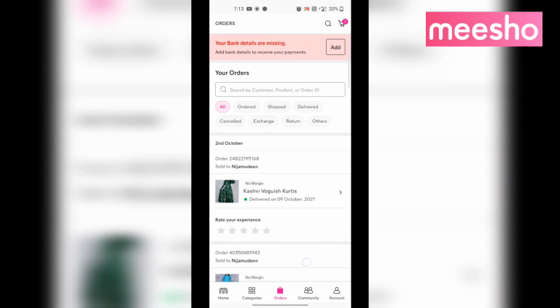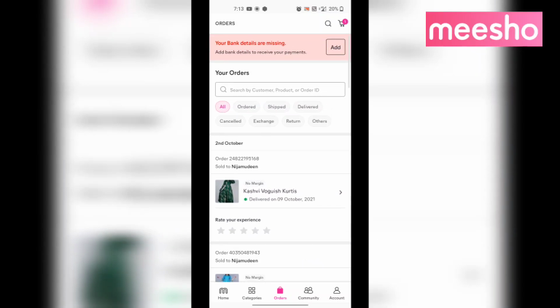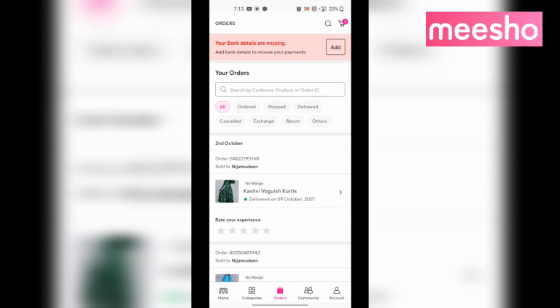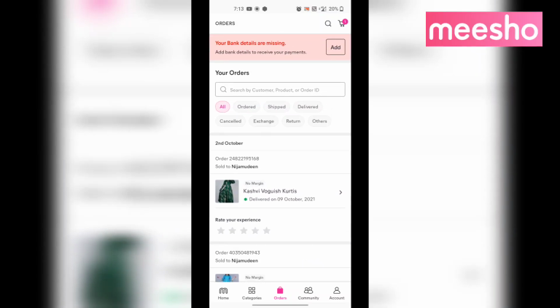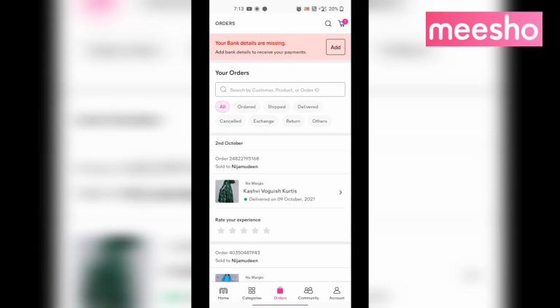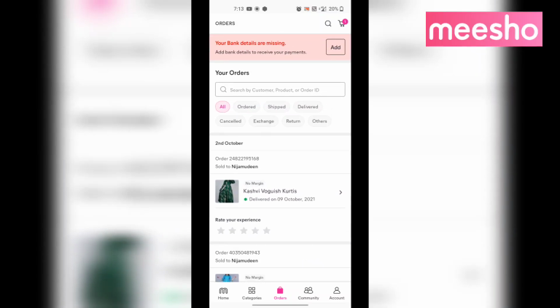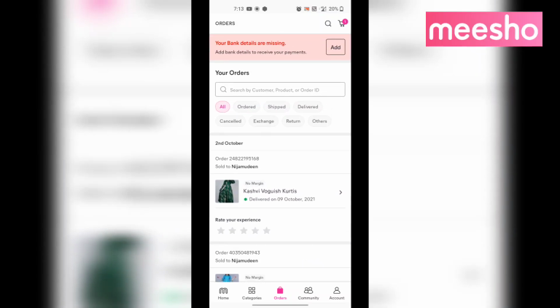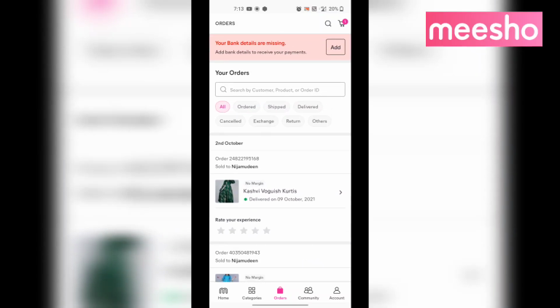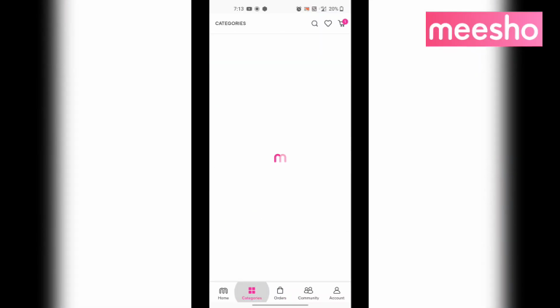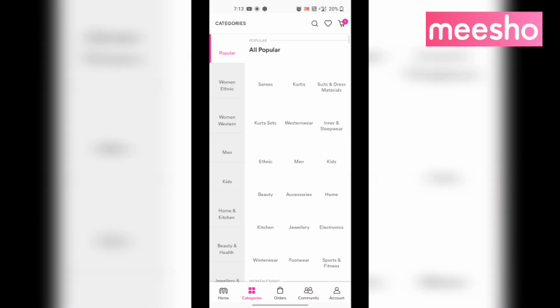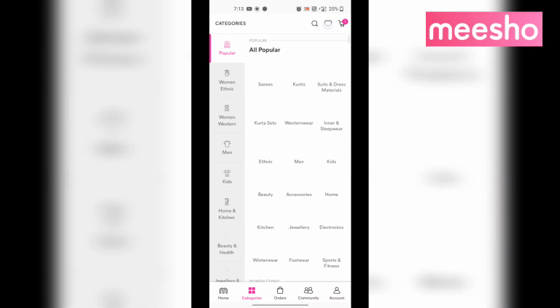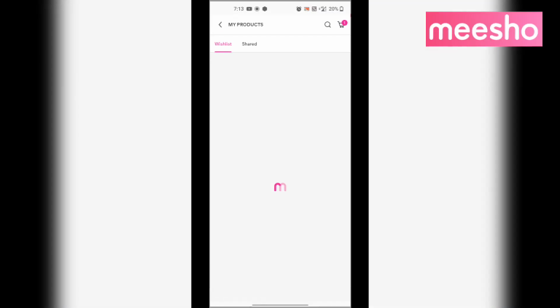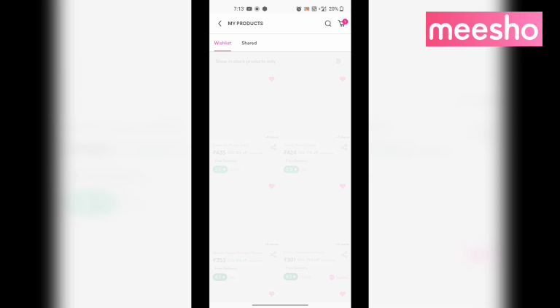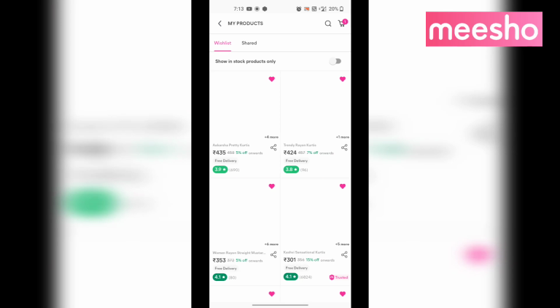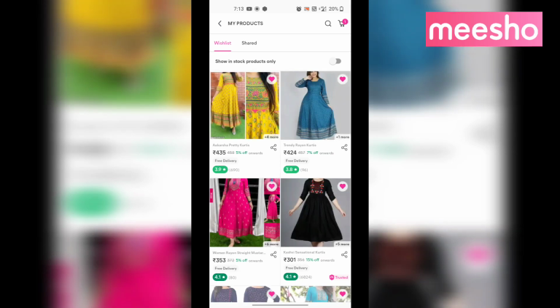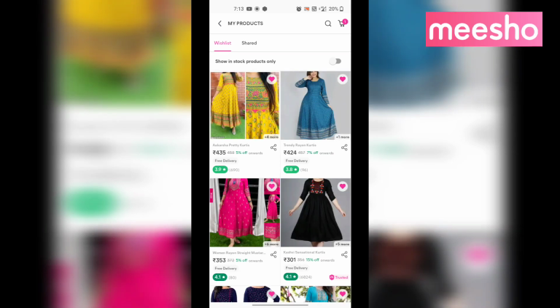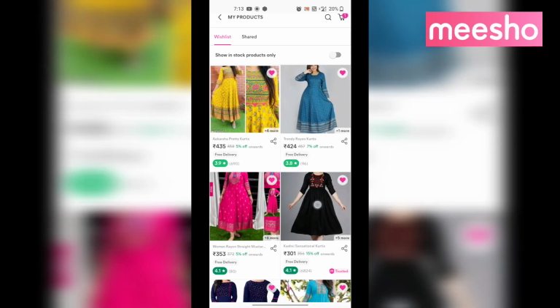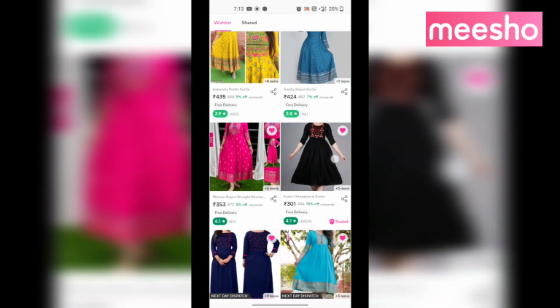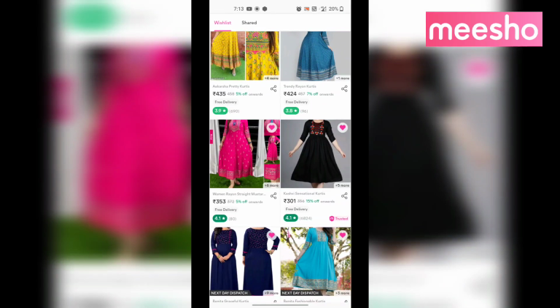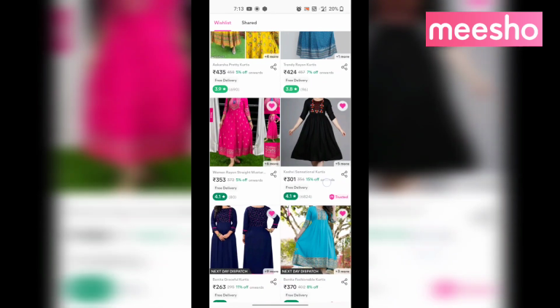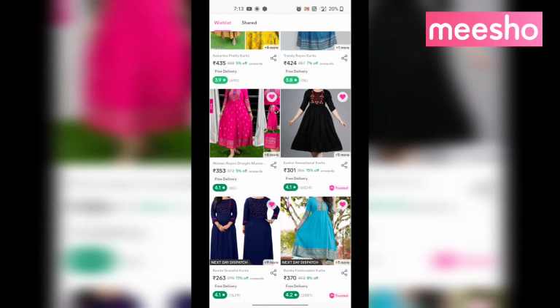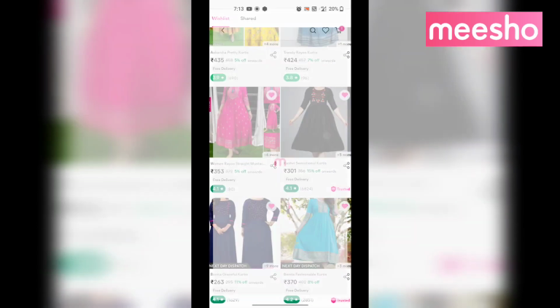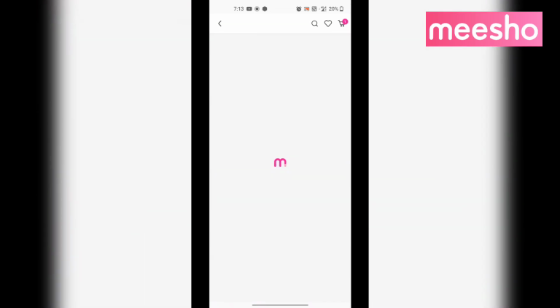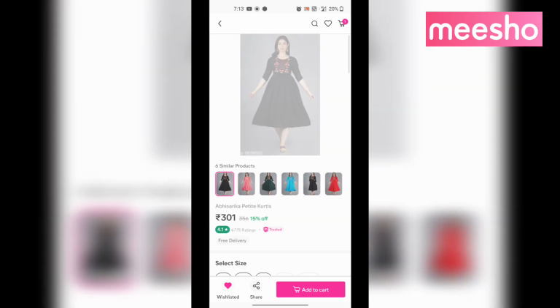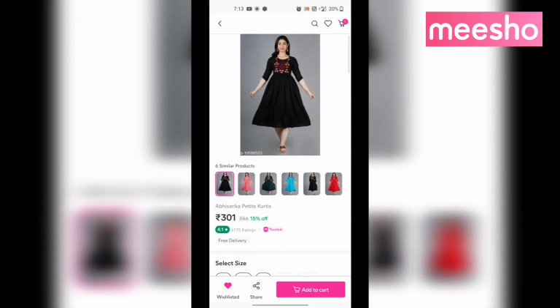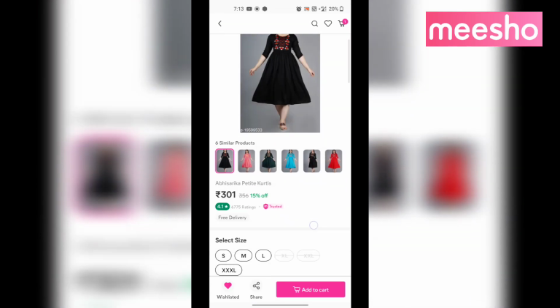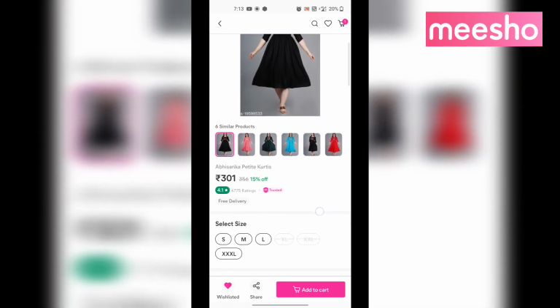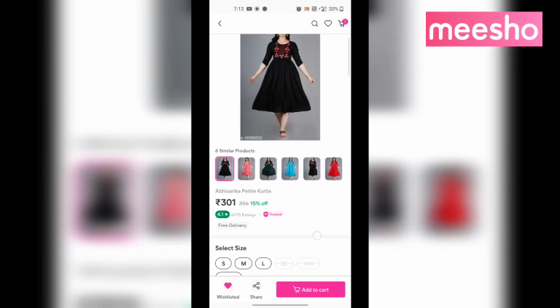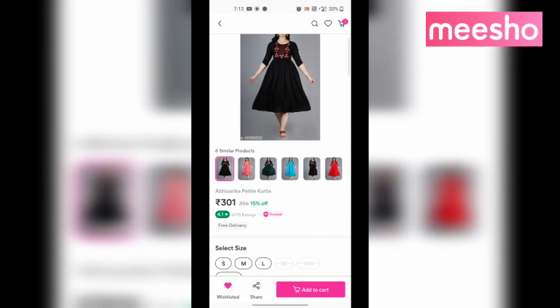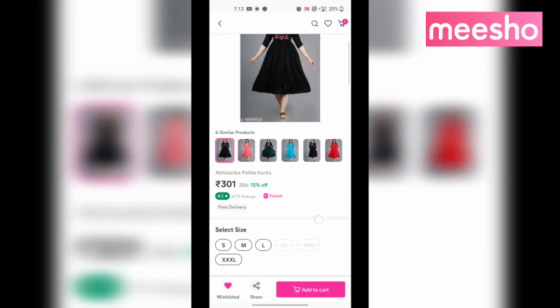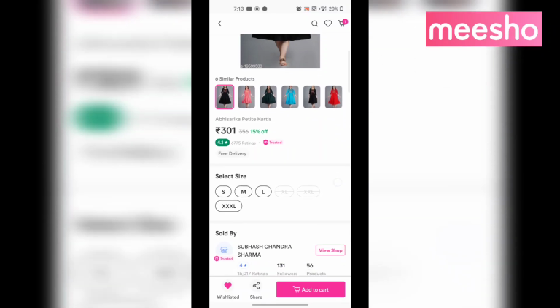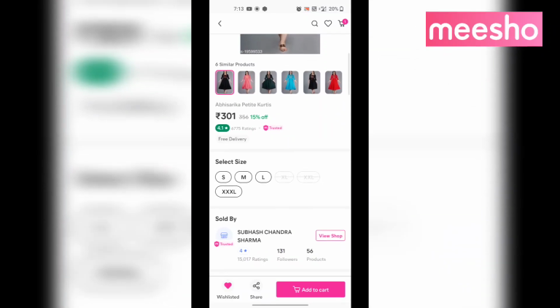On the homepage, there are multi-categories including kitchen products, men's wear, kurtis, and many more products. You will also be able to sell items as well.